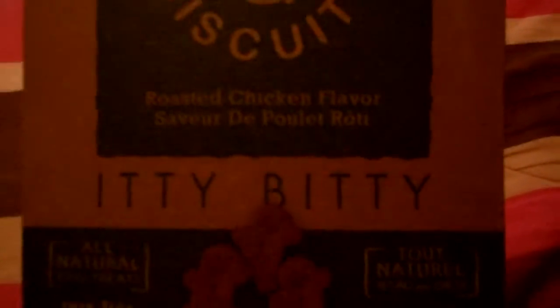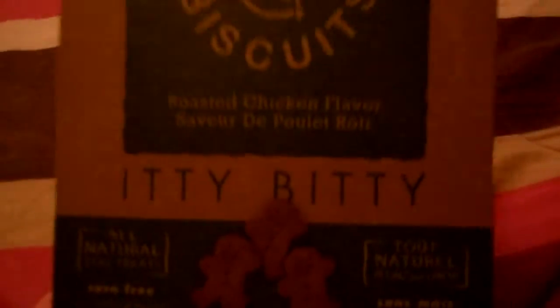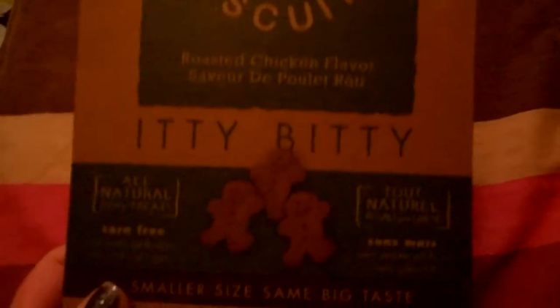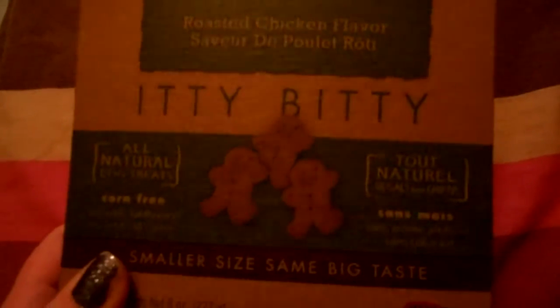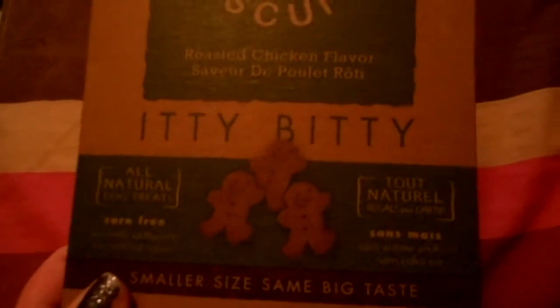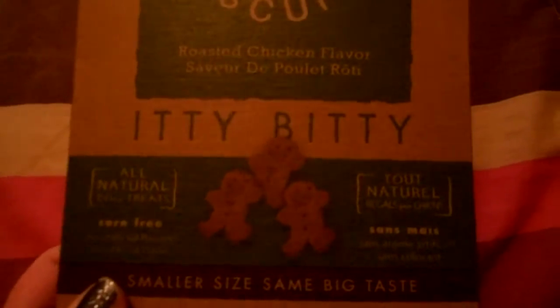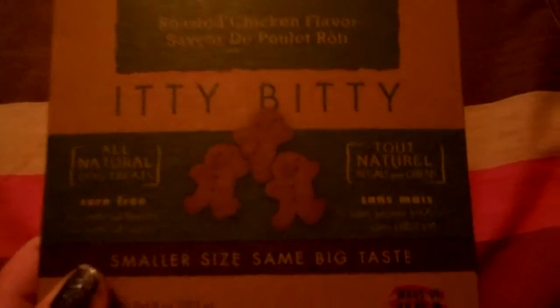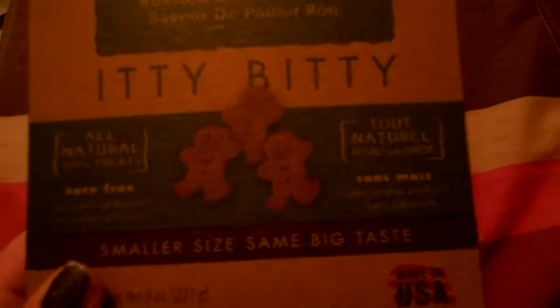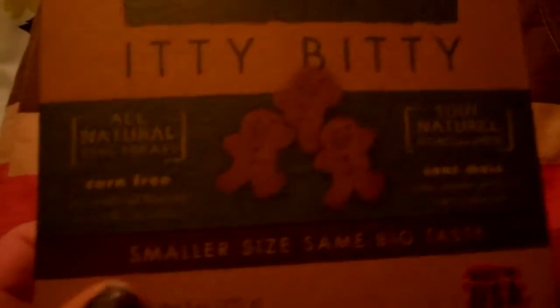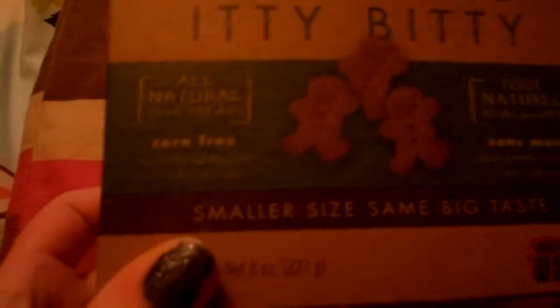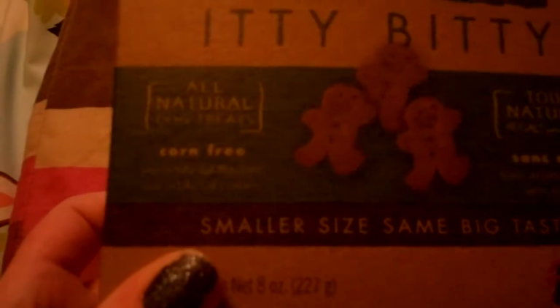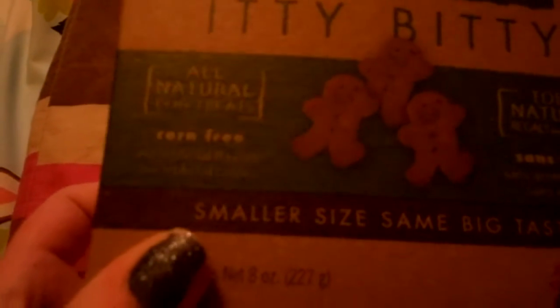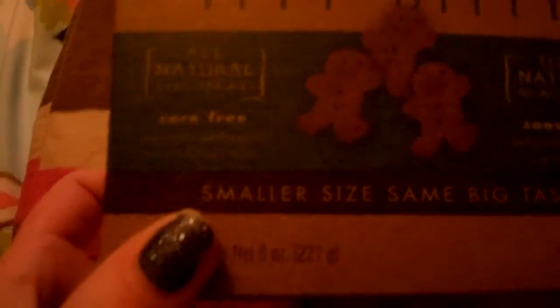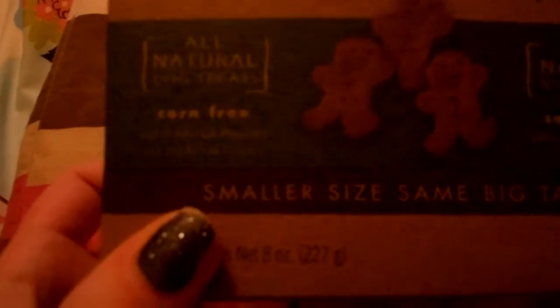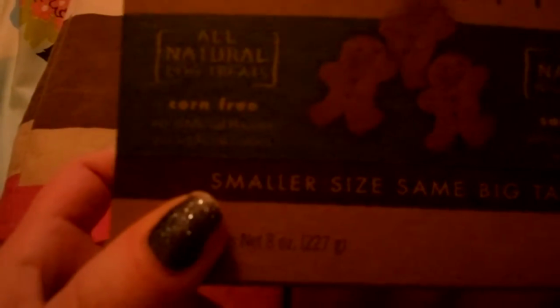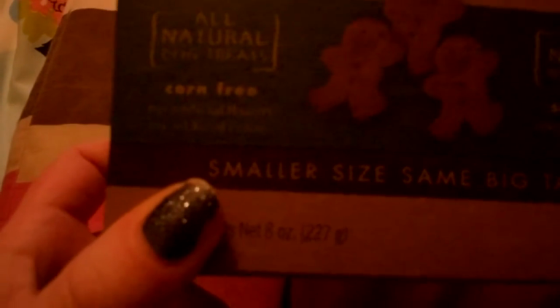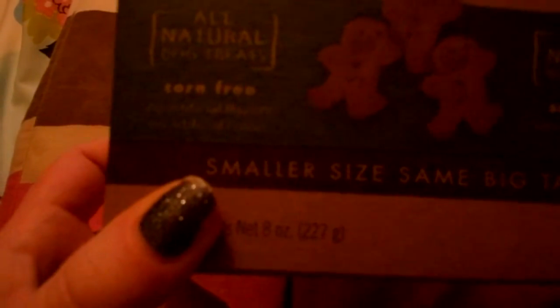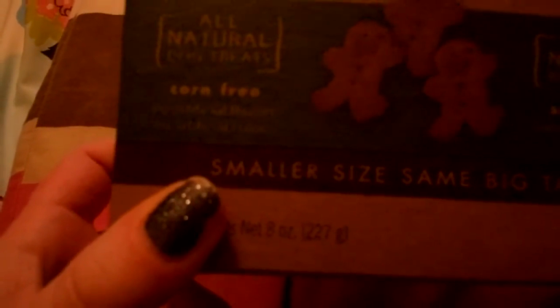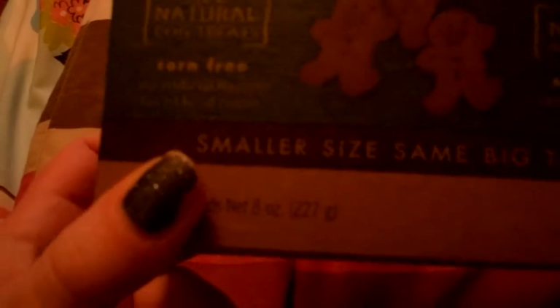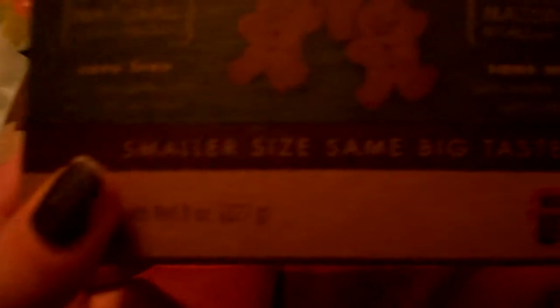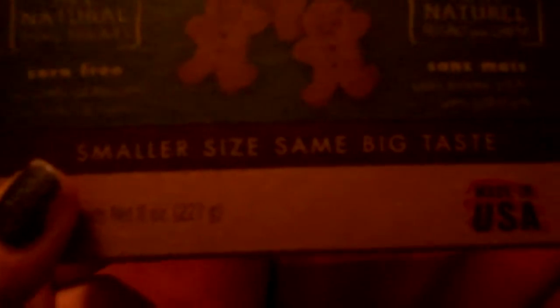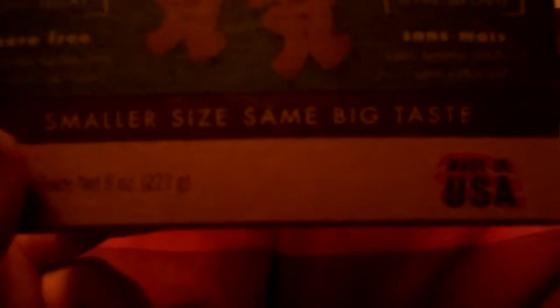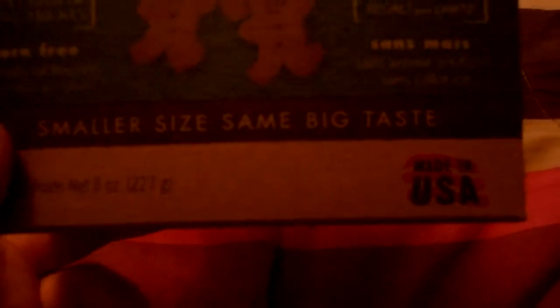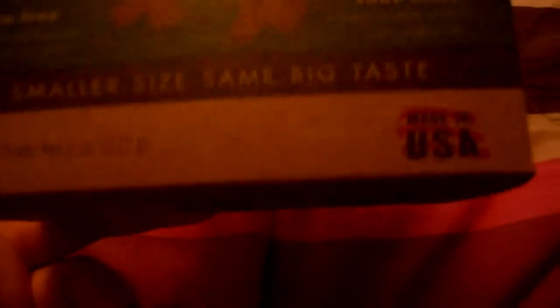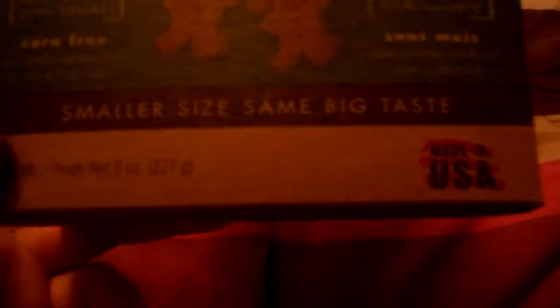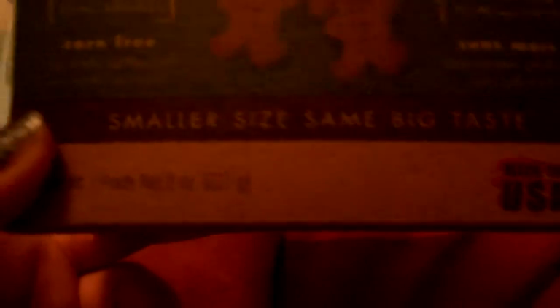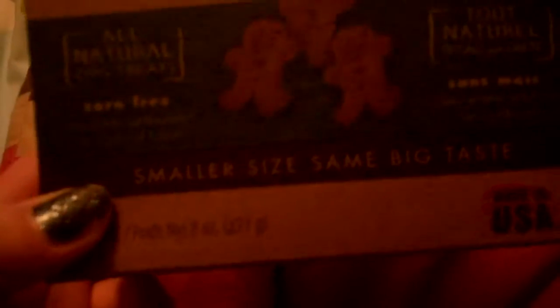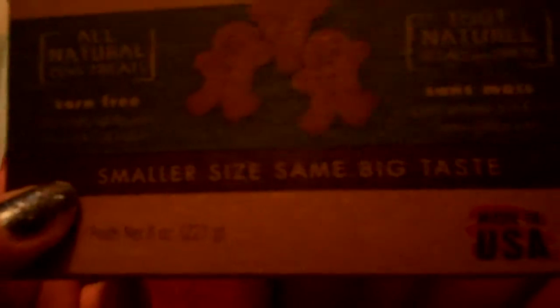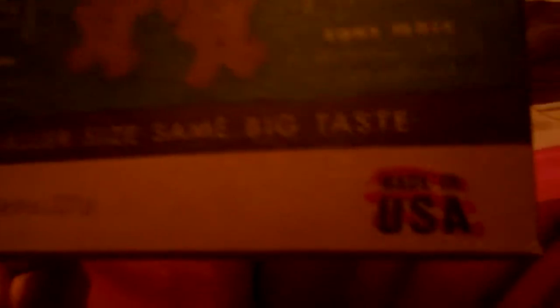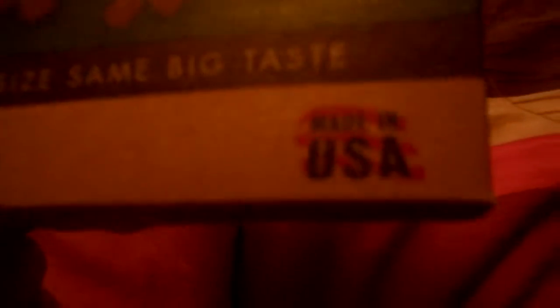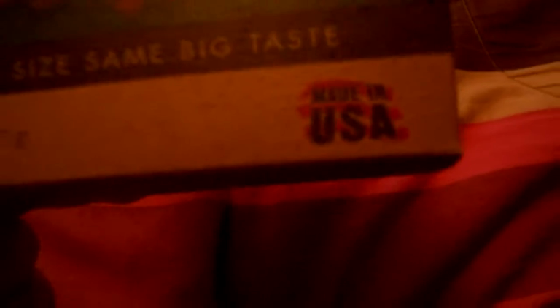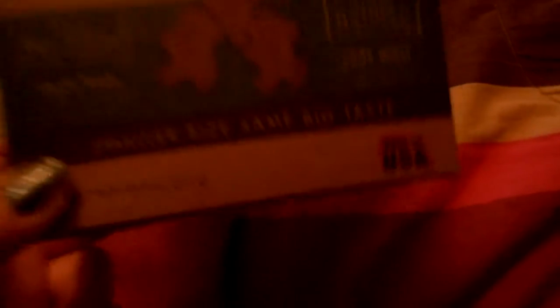These are roasted chicken flavor, itty bitty, all natural, corn free, no artificial flavors, no artificial colors, smaller size, same big taste. This is an 8 ounce box and they're made in the USA.